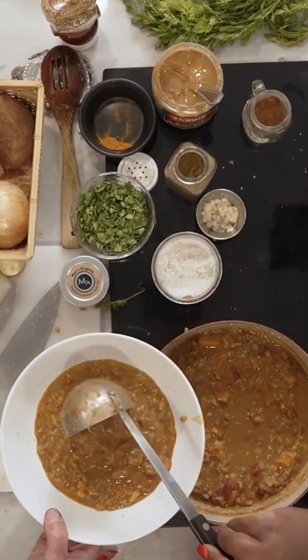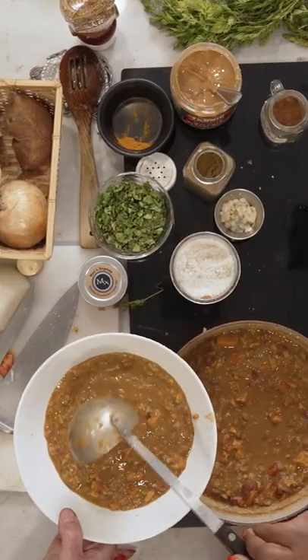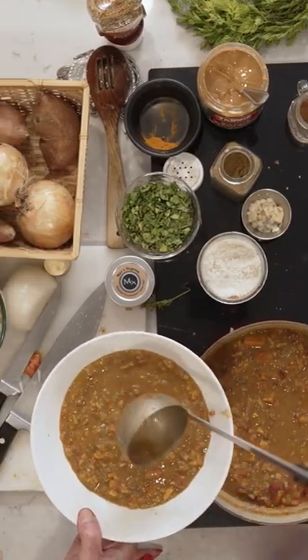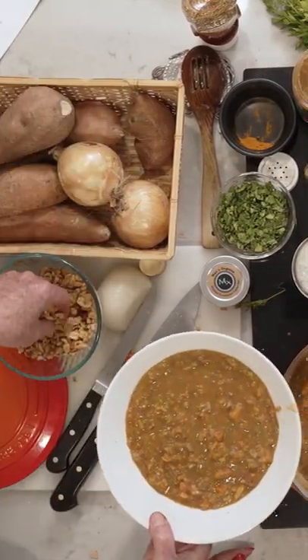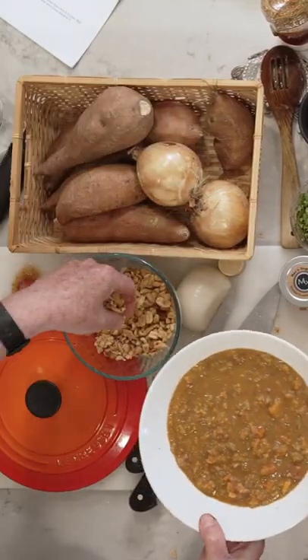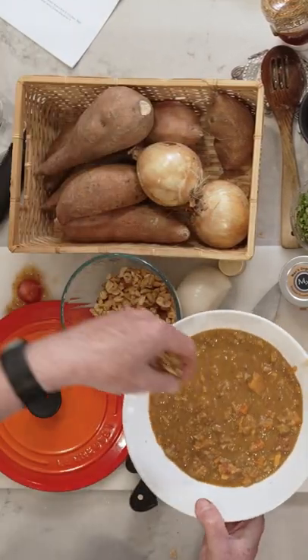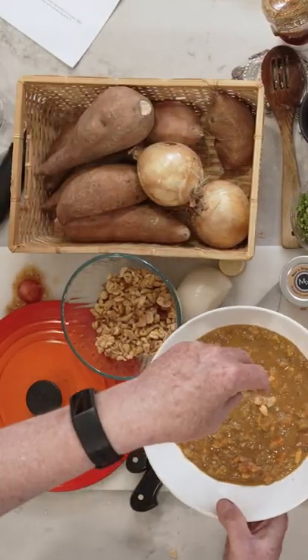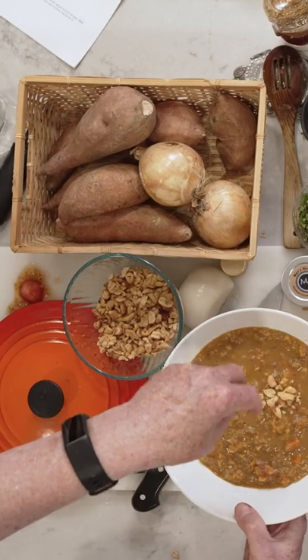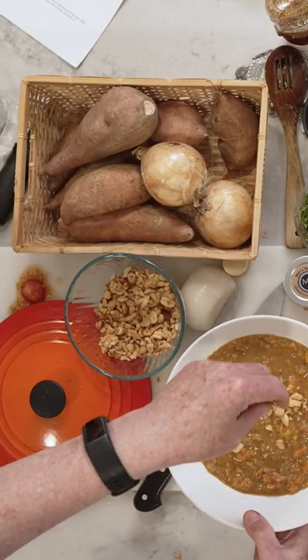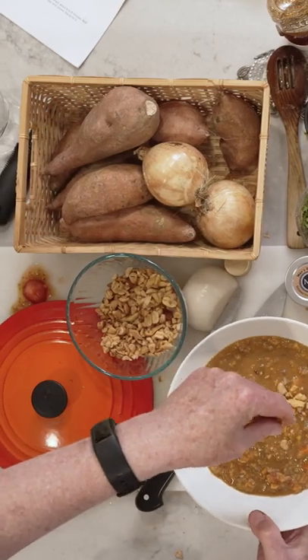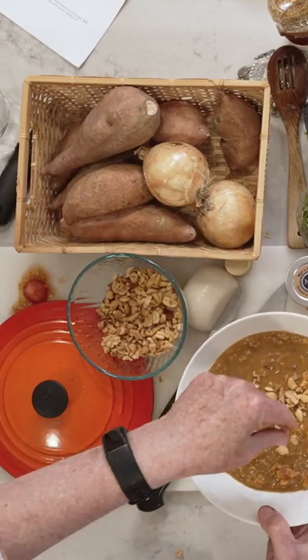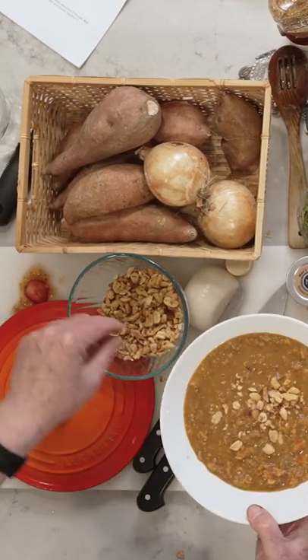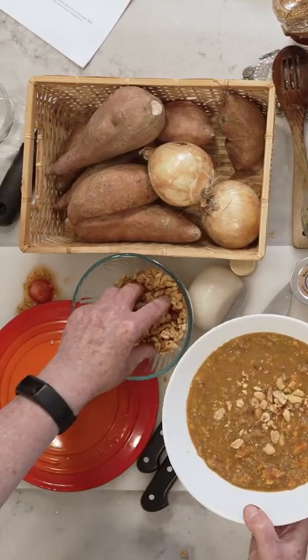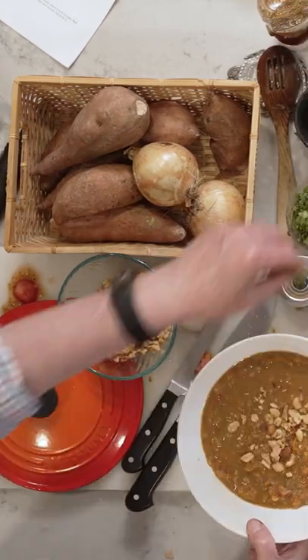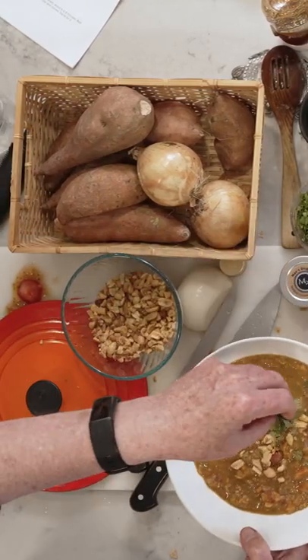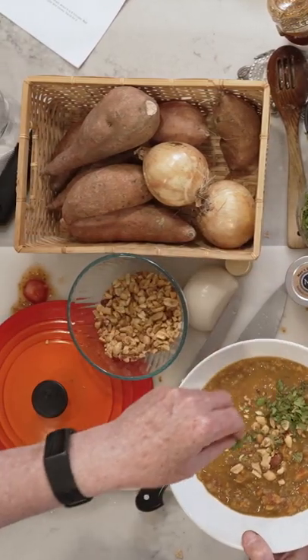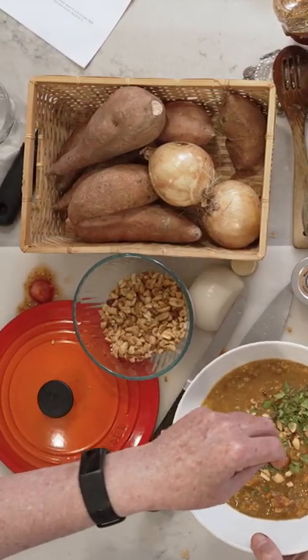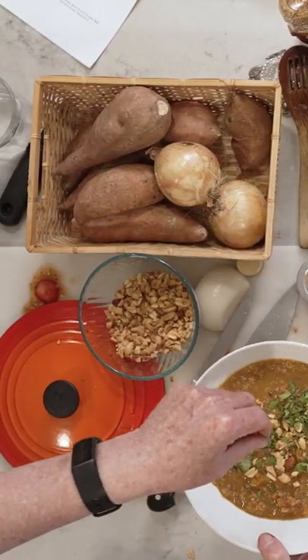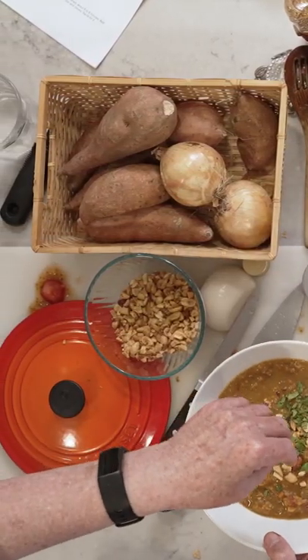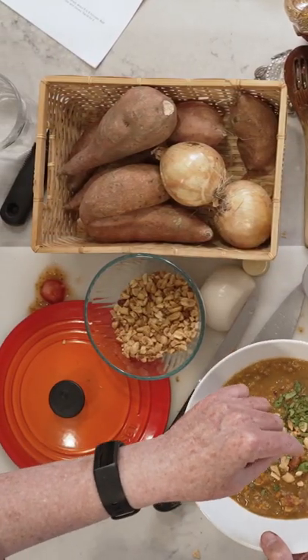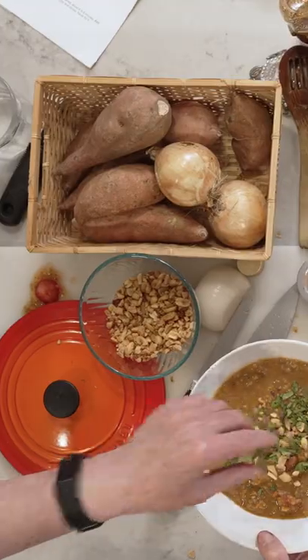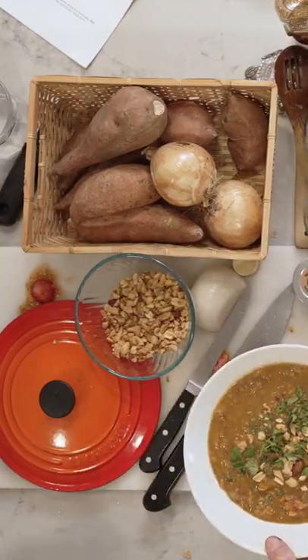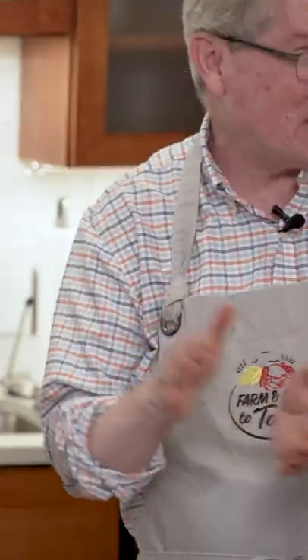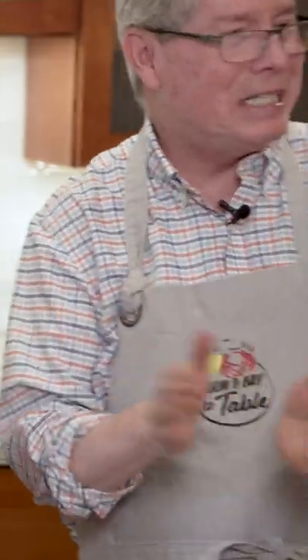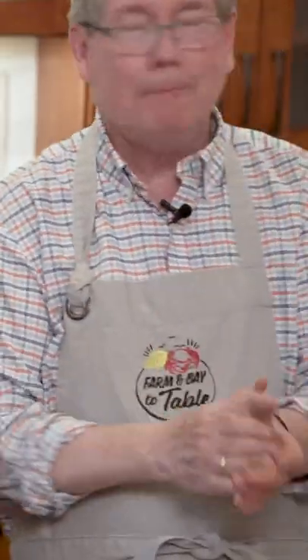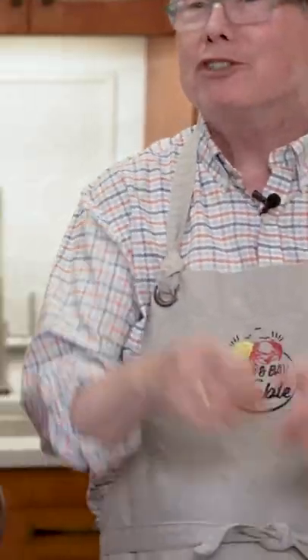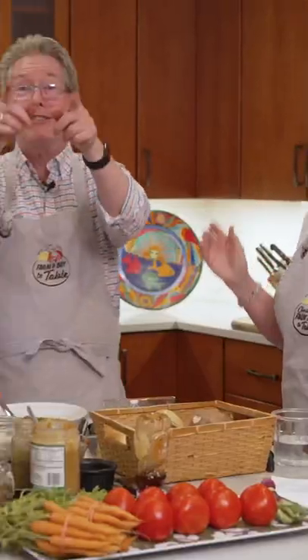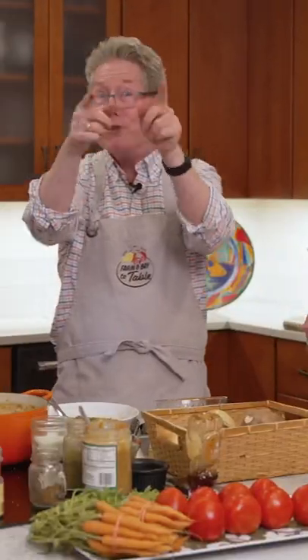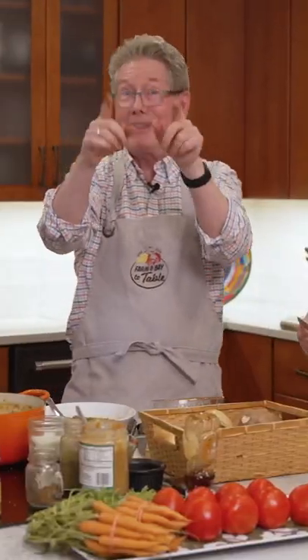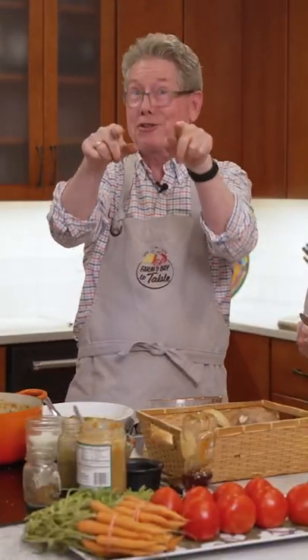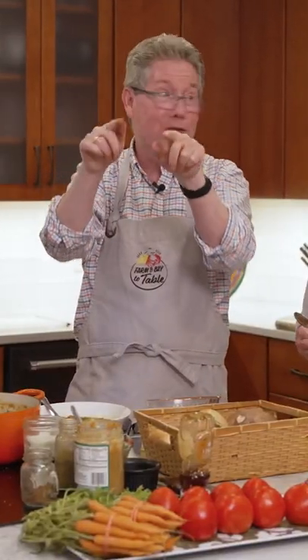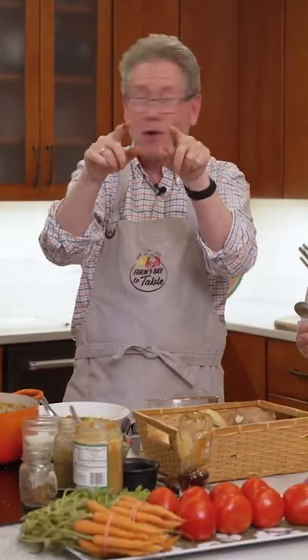I'm gonna take and put some of these peanuts on top of that. Oh, so pretty! Cilantro on top of that. How do you like that? We did it. So make sure you make this soup for sure.